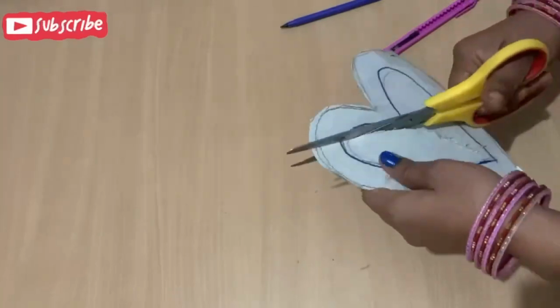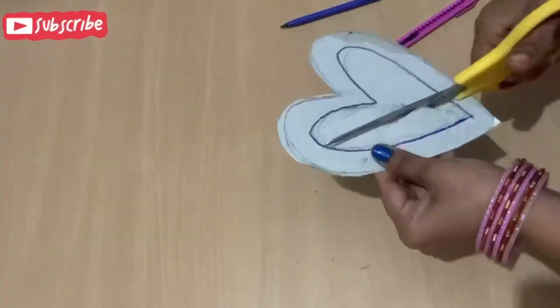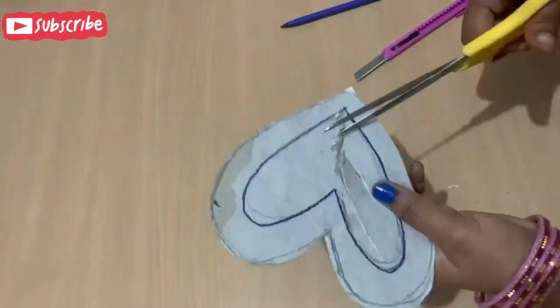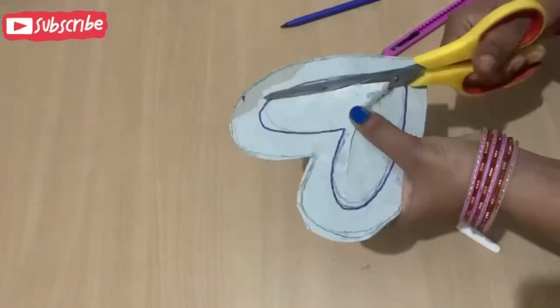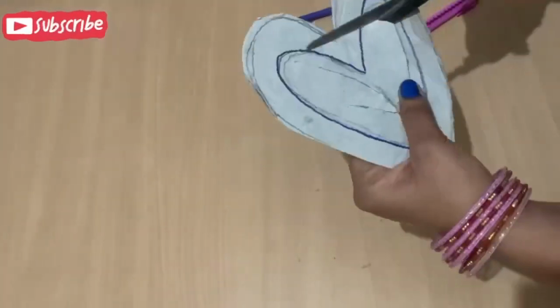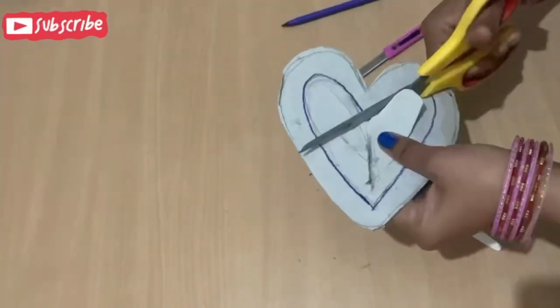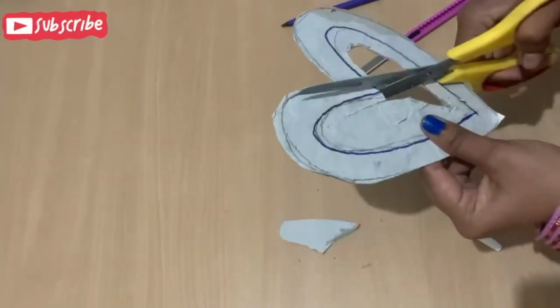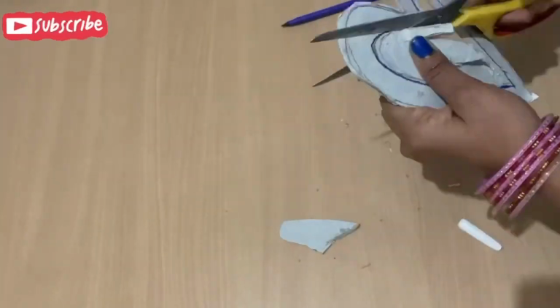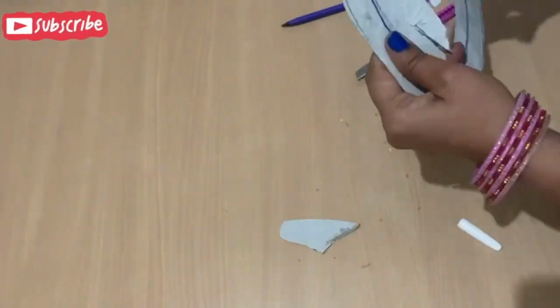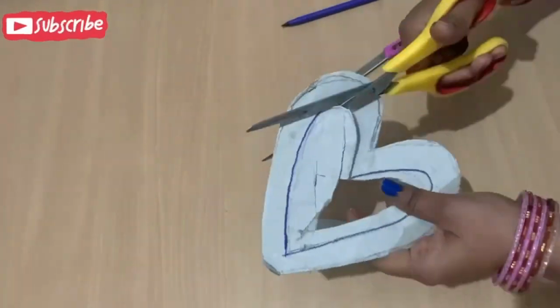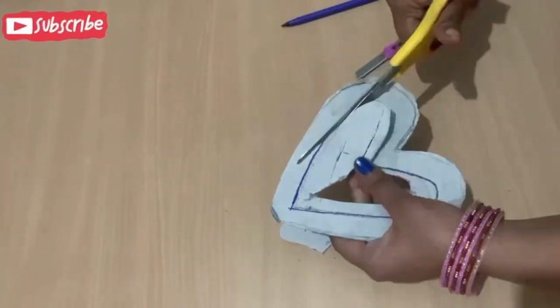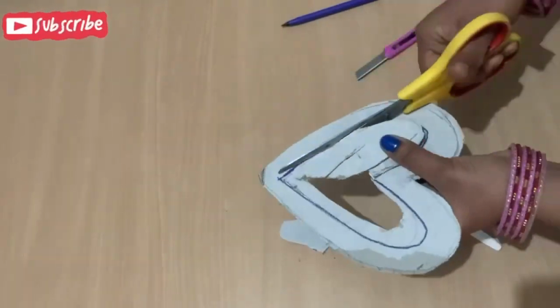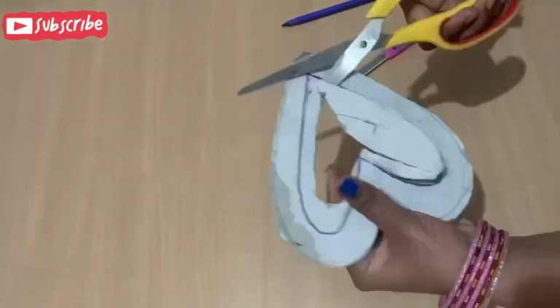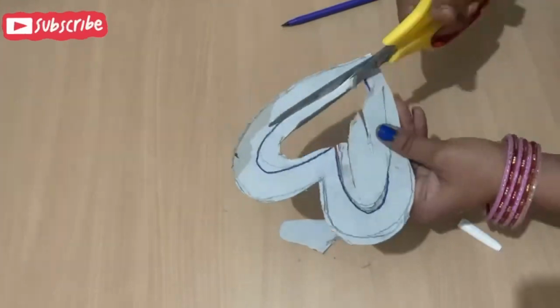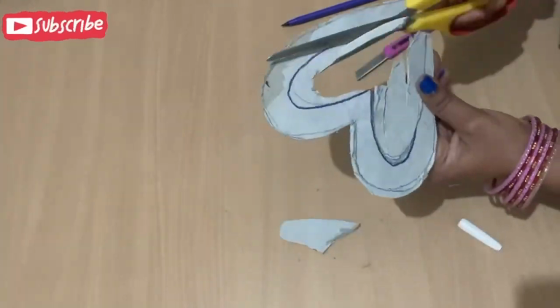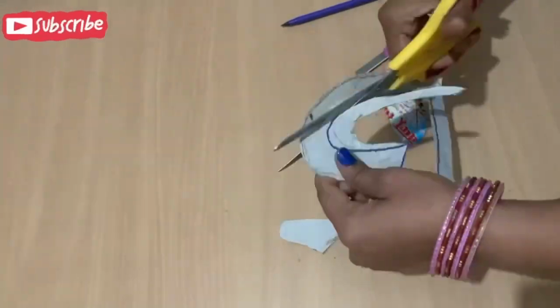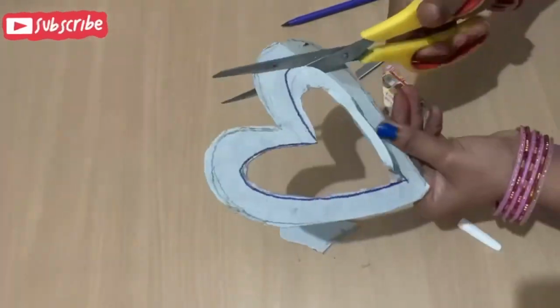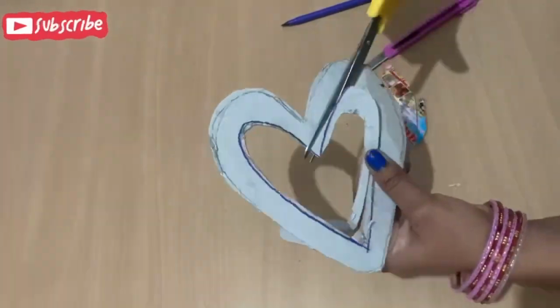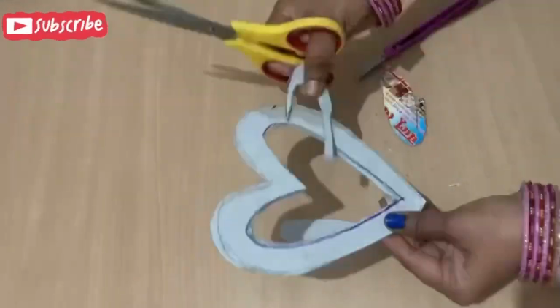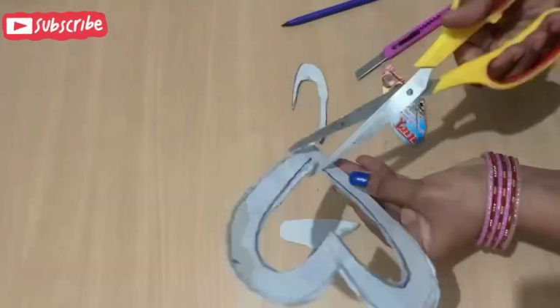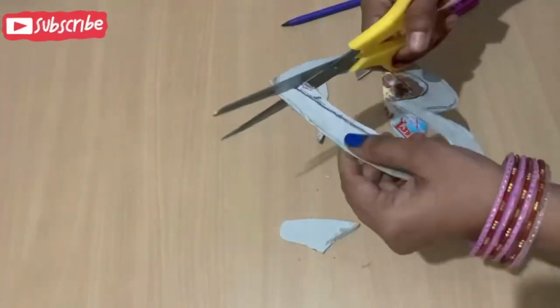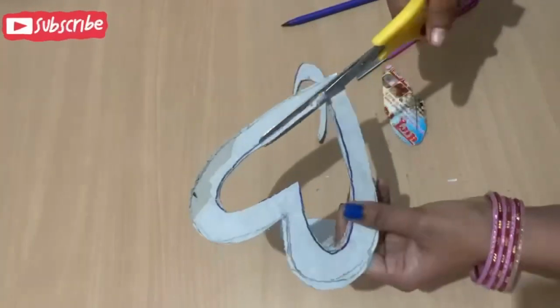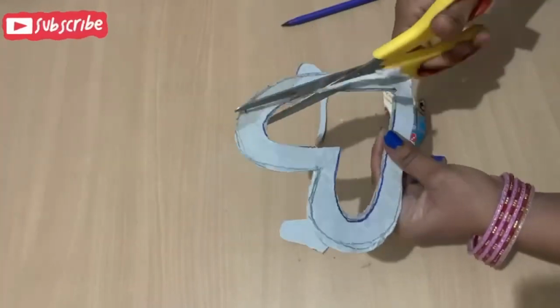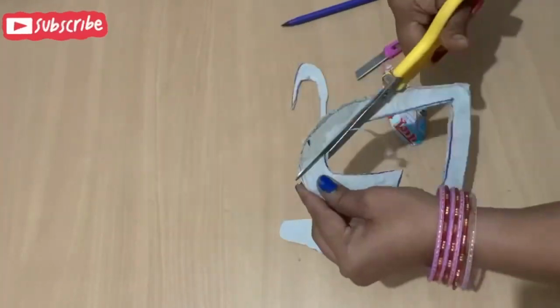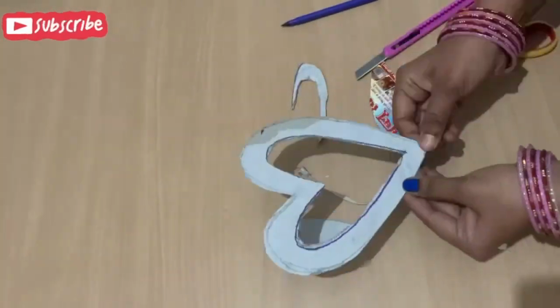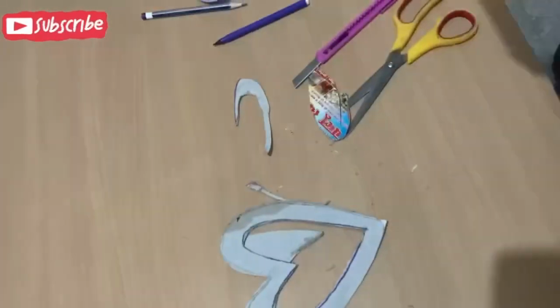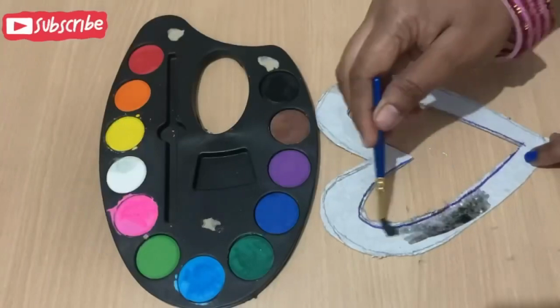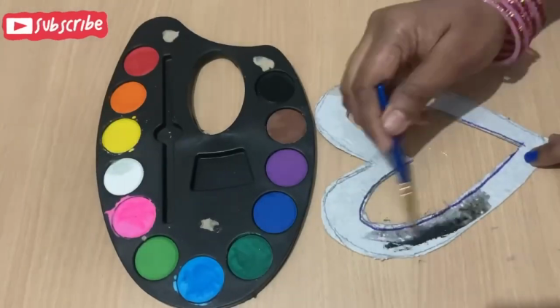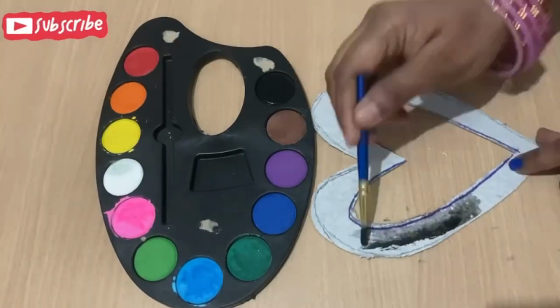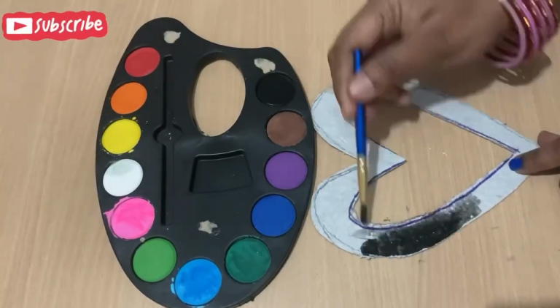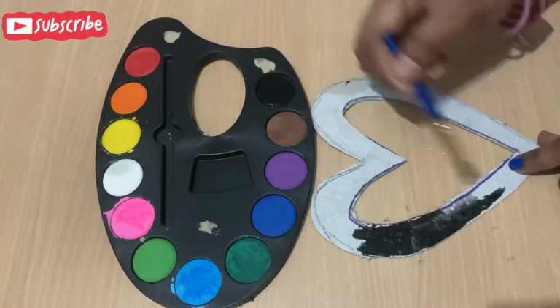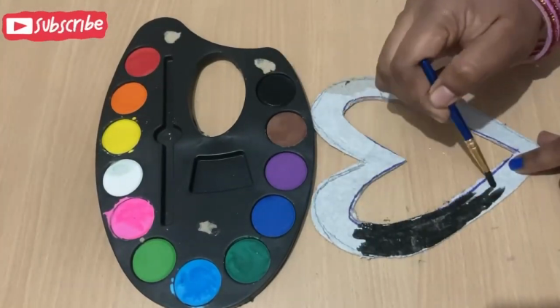I have cut it in a double layer. After cutting it, I have to cut it with attention. Now I have taken it with water color.